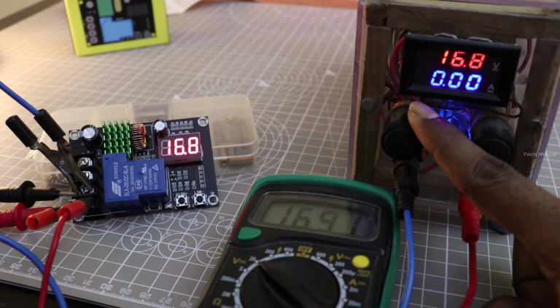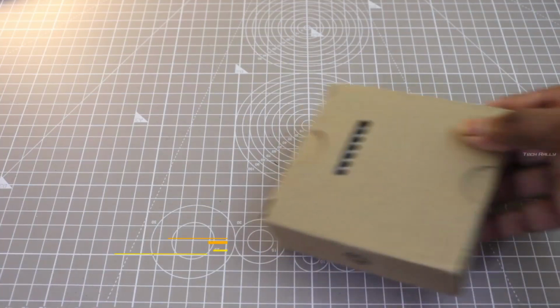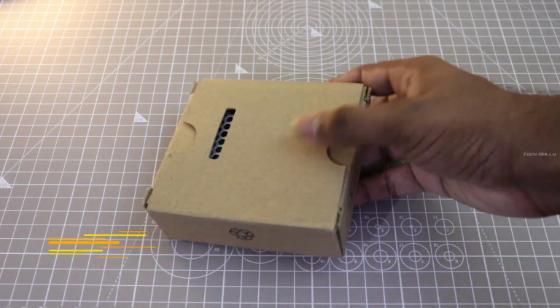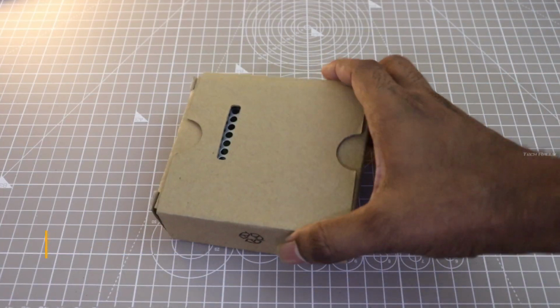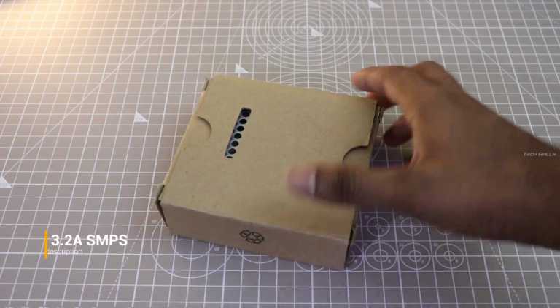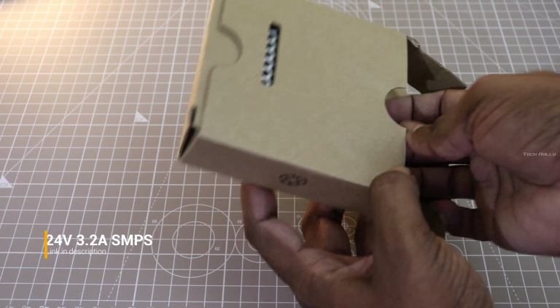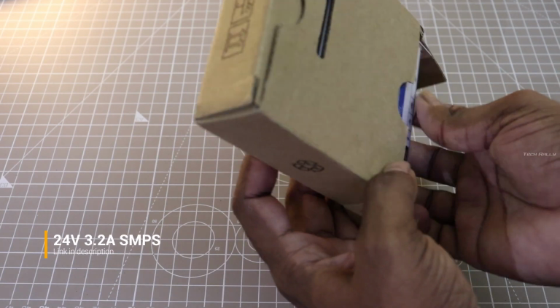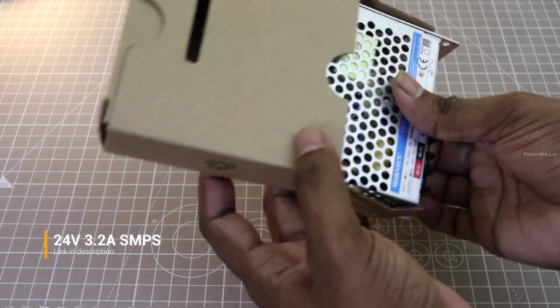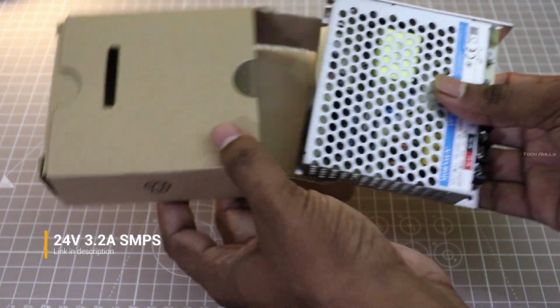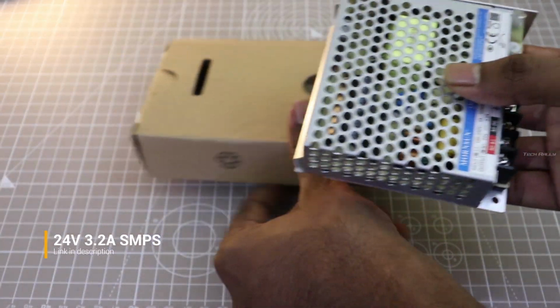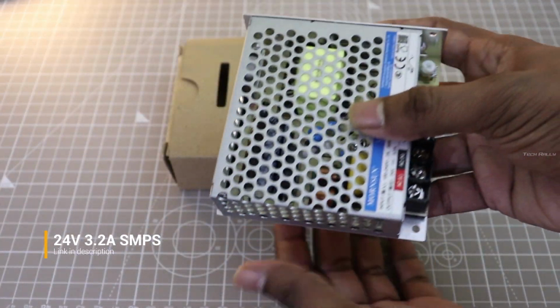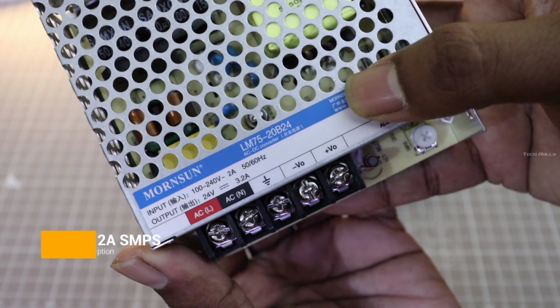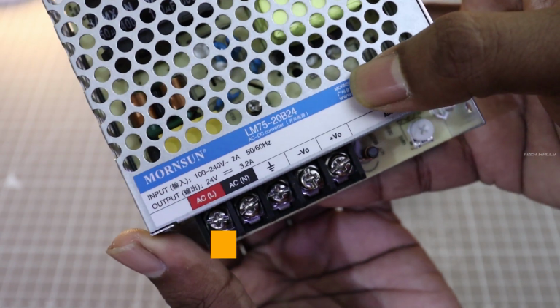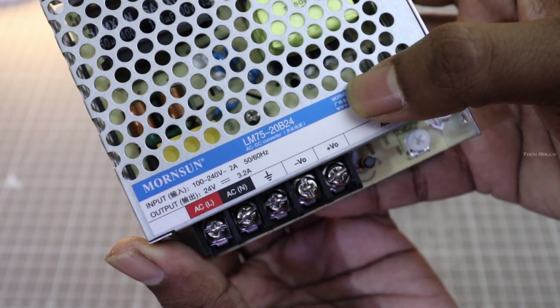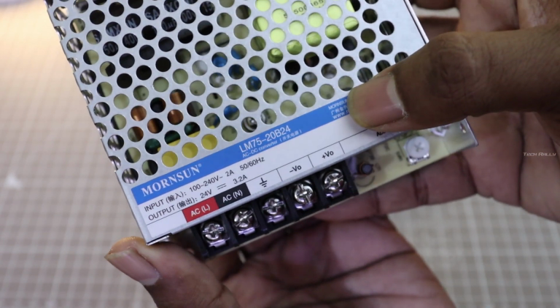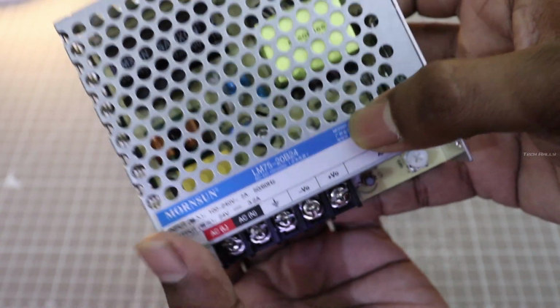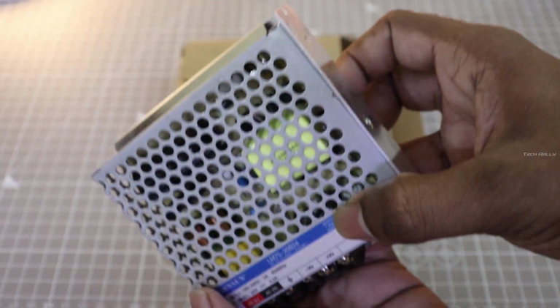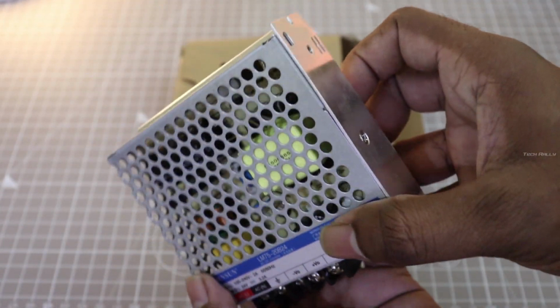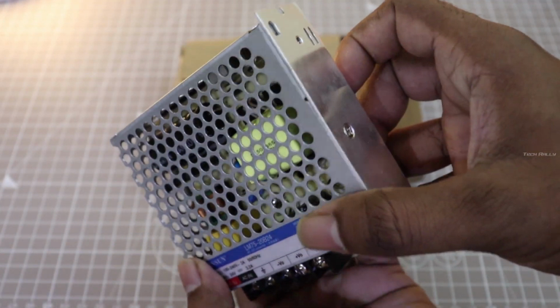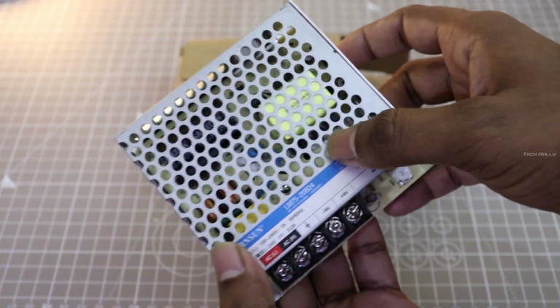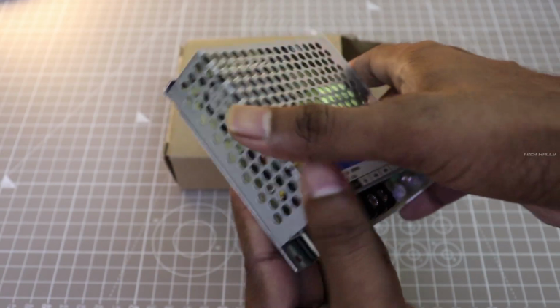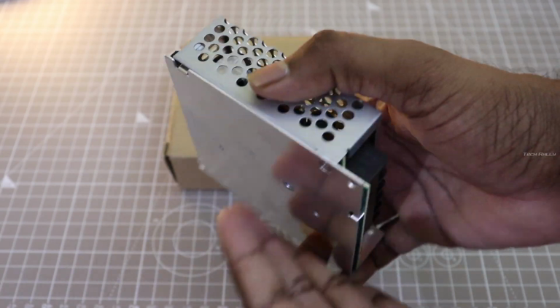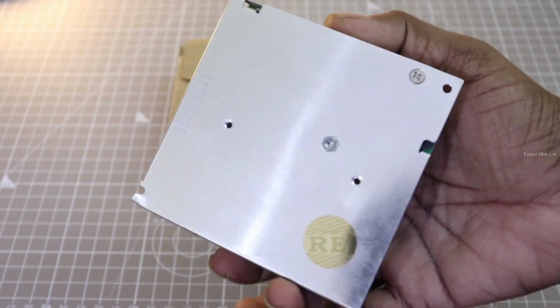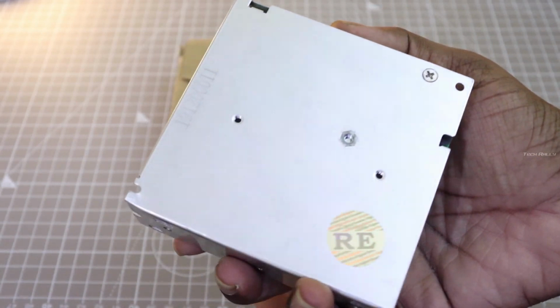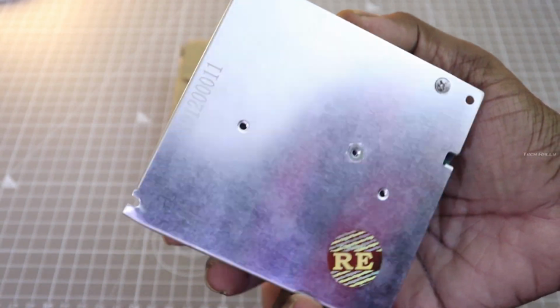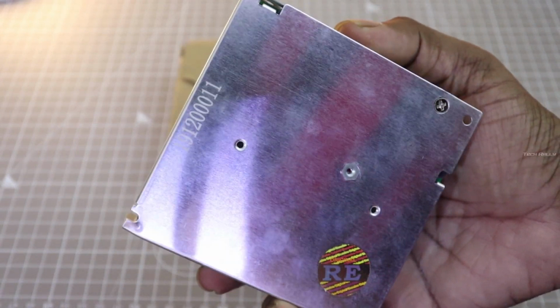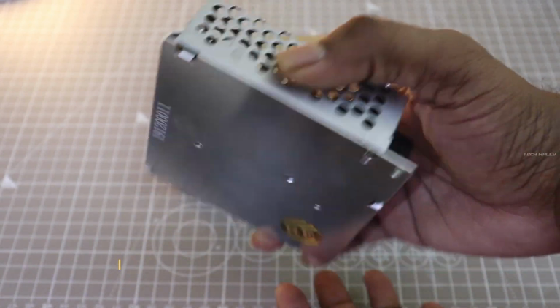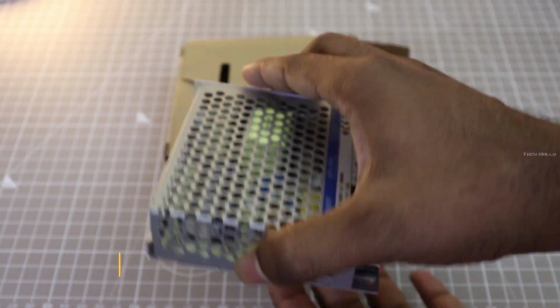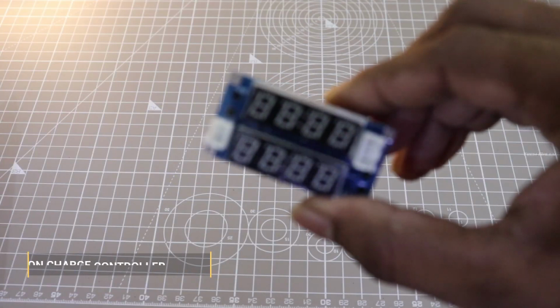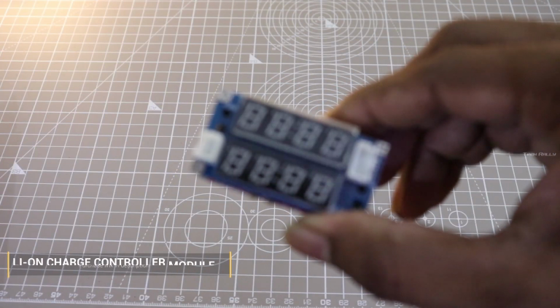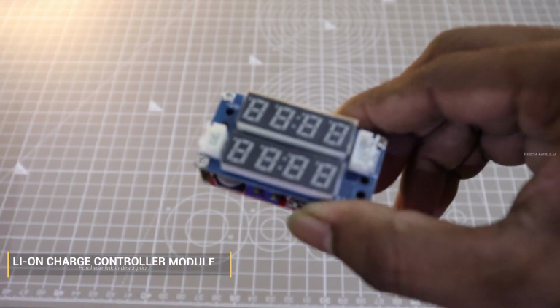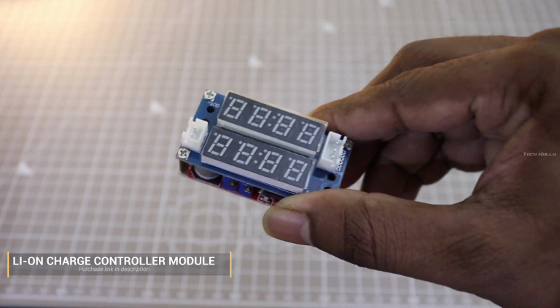I am going to use a 24V 32A SMPS. Make sure you use a branded power supply like Mean Well, since the SMPS is going to step down from 24V to lower voltages.